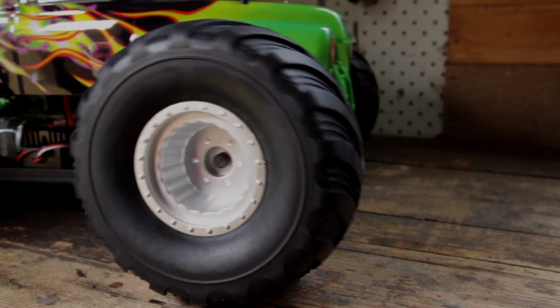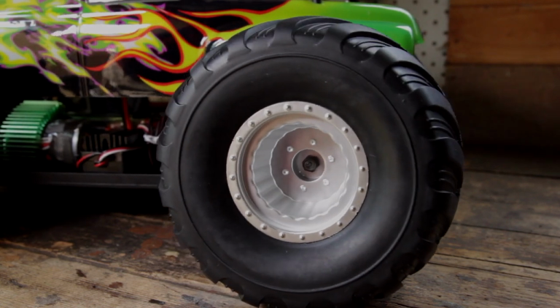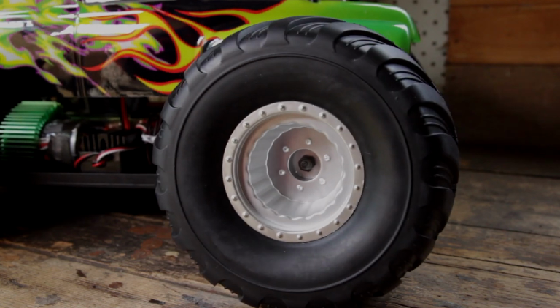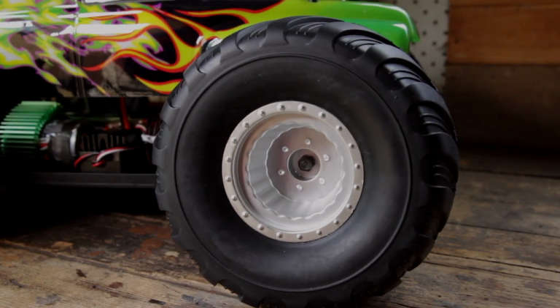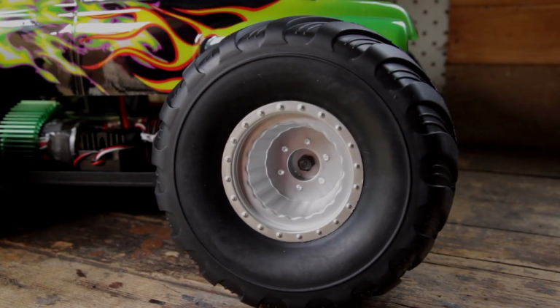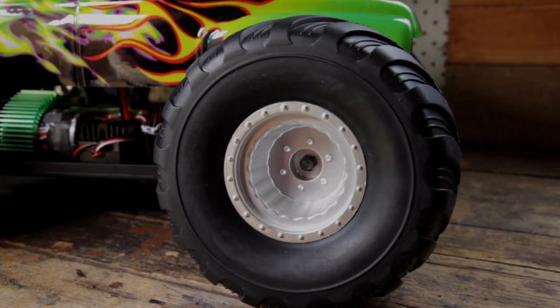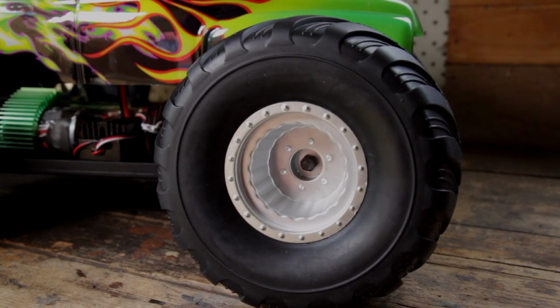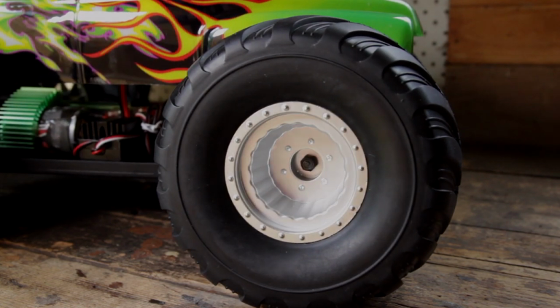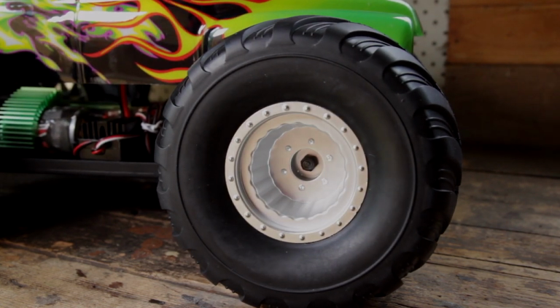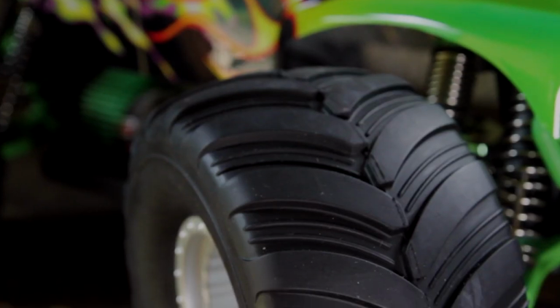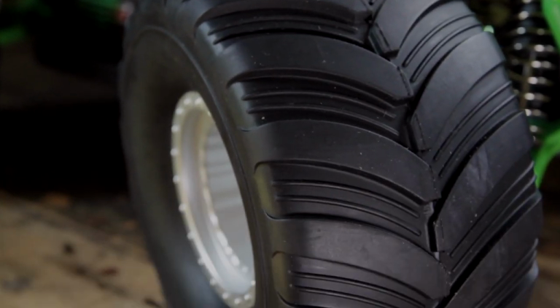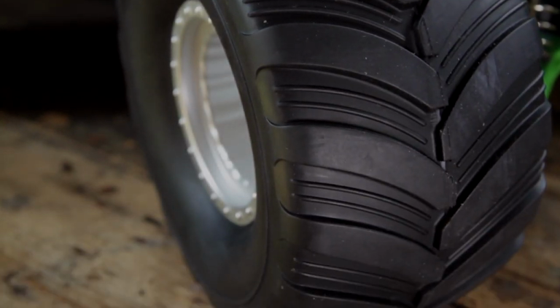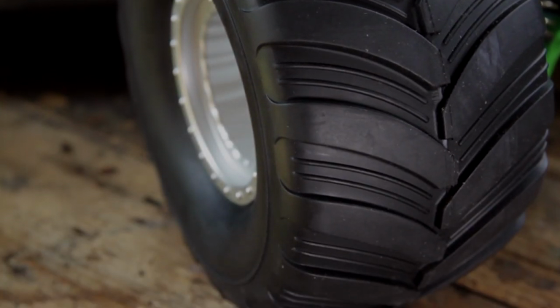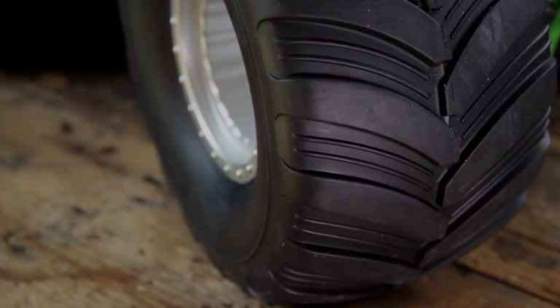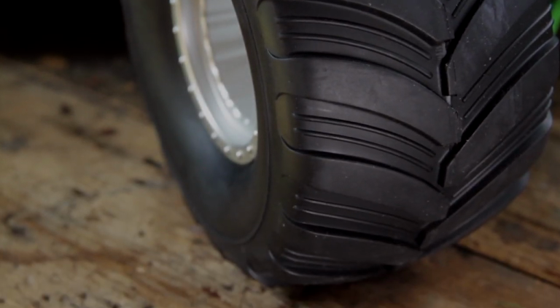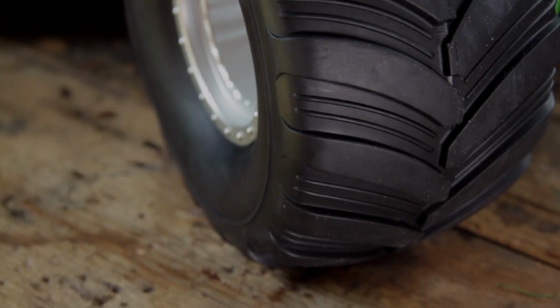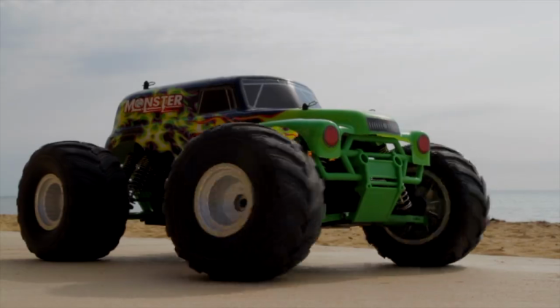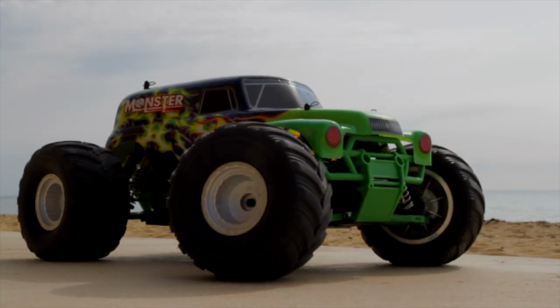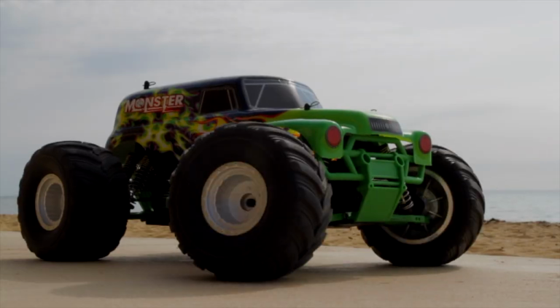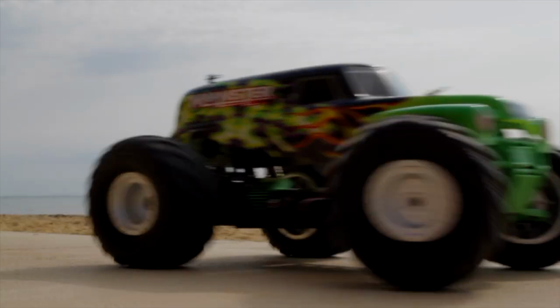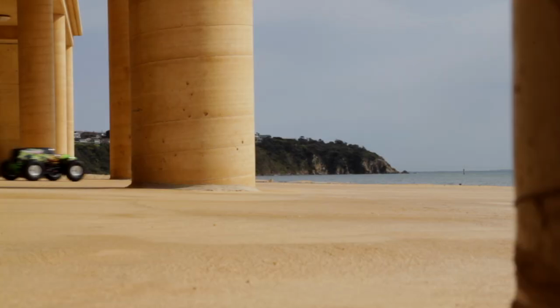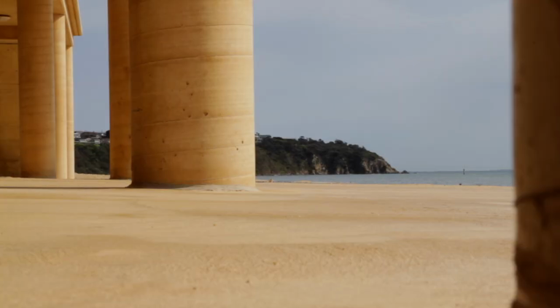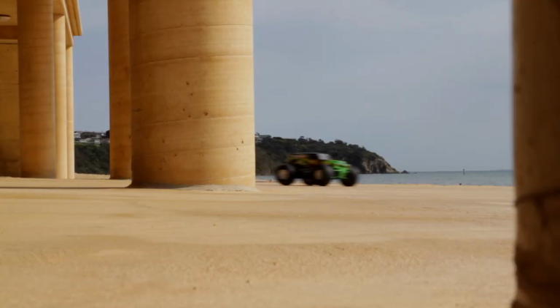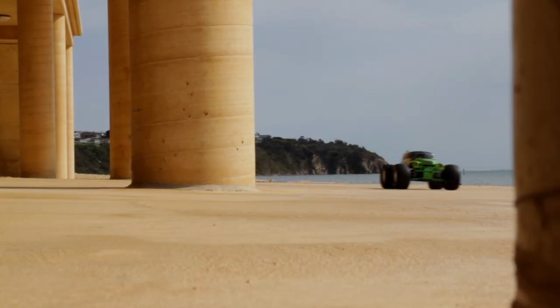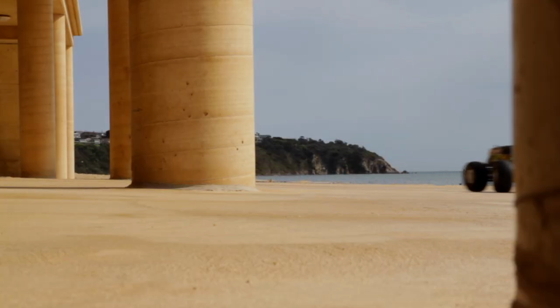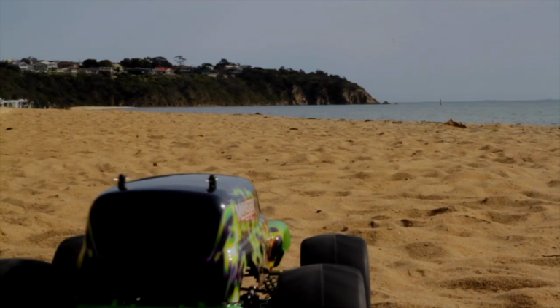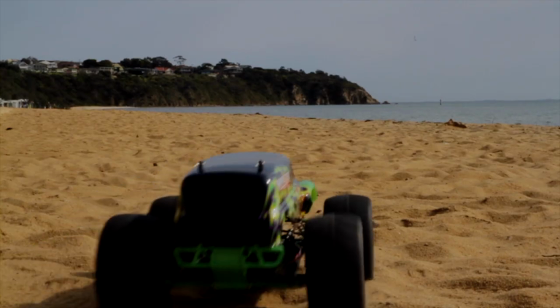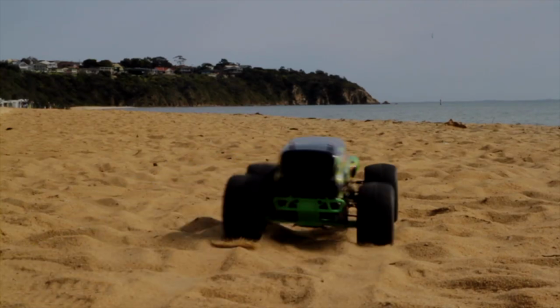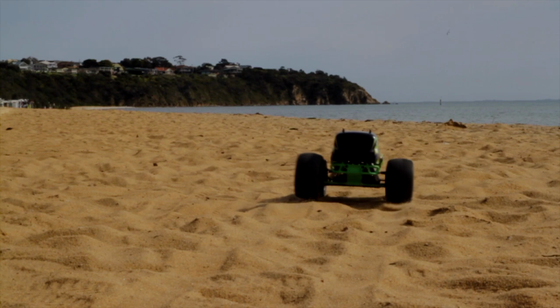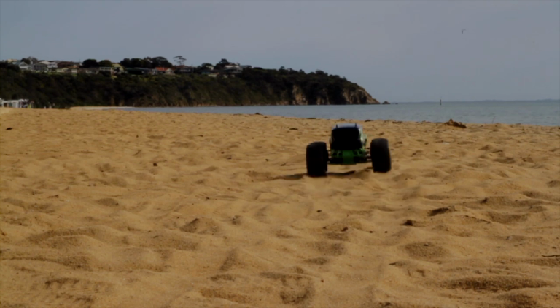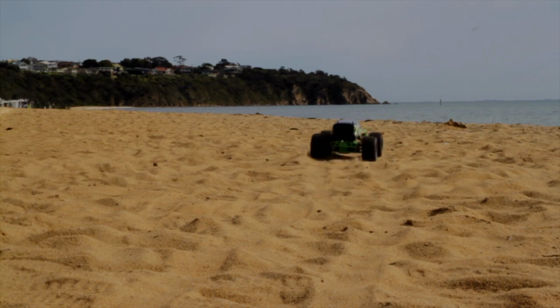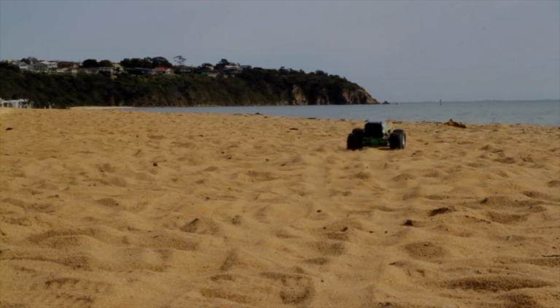These monster truck tires with convoluted rims have been custom designed and manufactured only by Hobby Warehouse. This gives them an excellent look, consistent with real monster trucks, and it actually provides a more realistic ride.